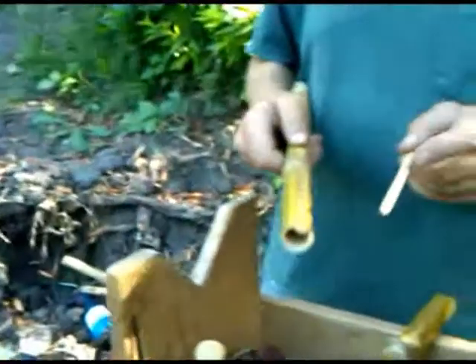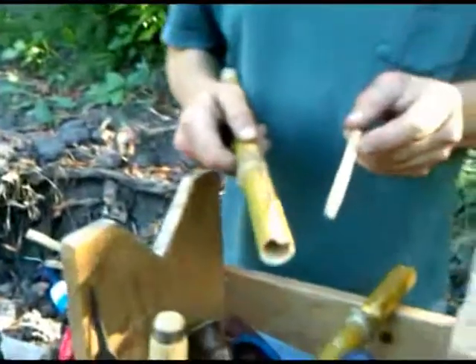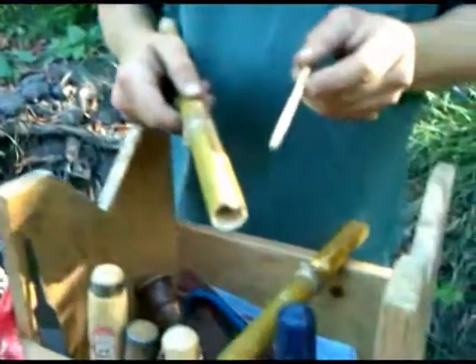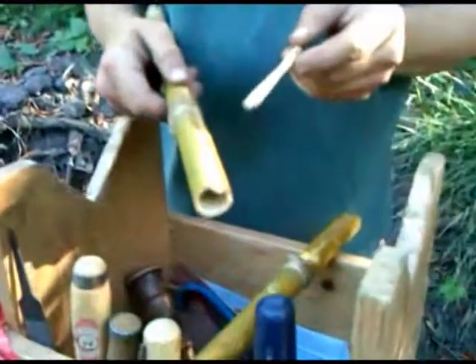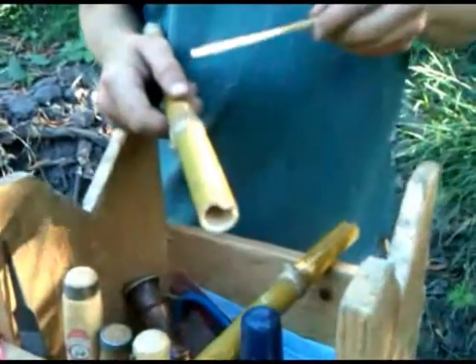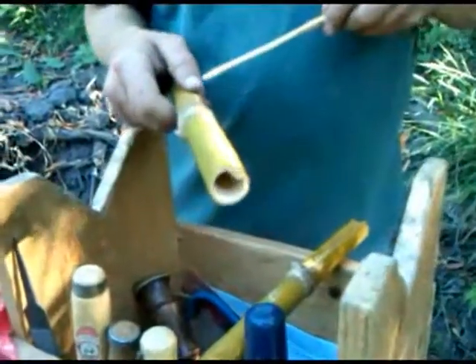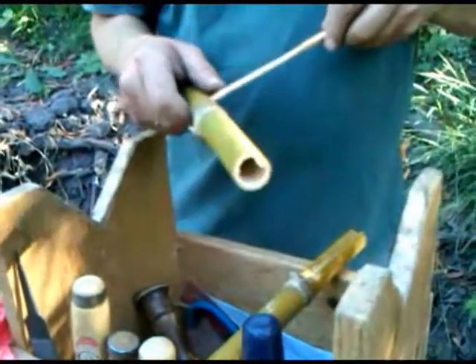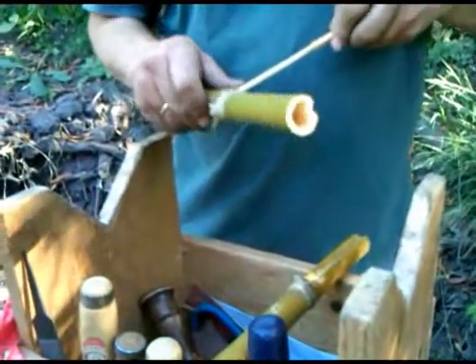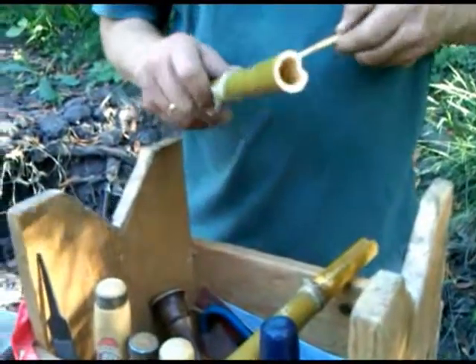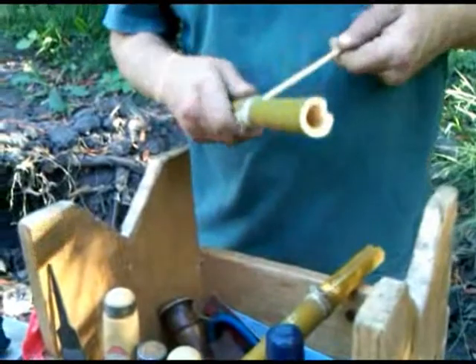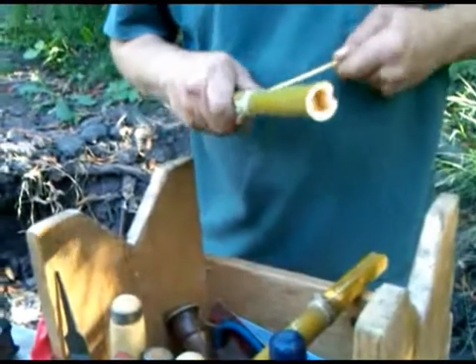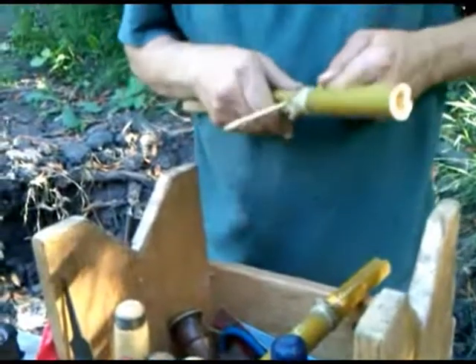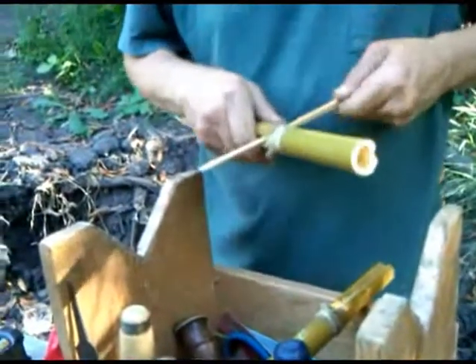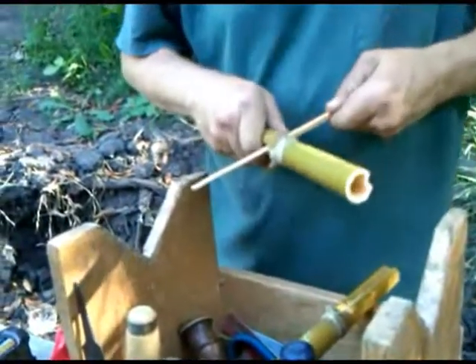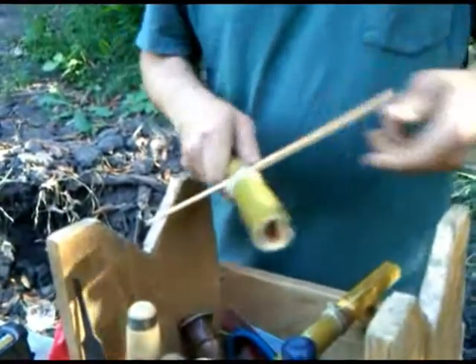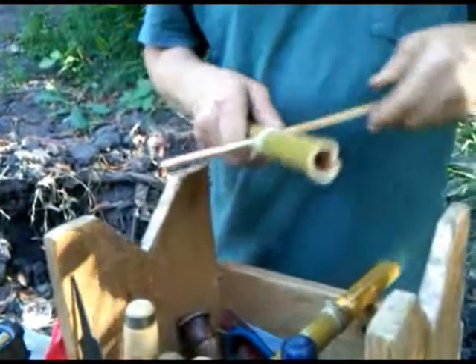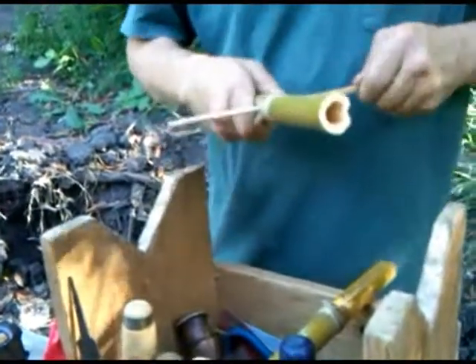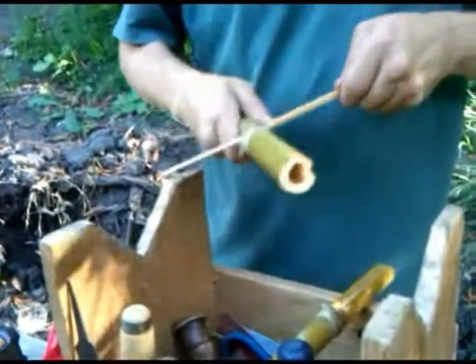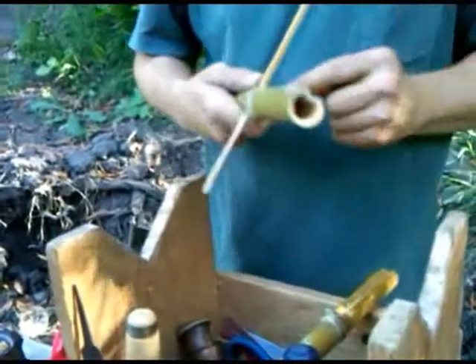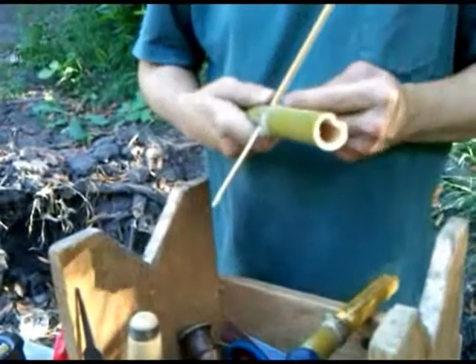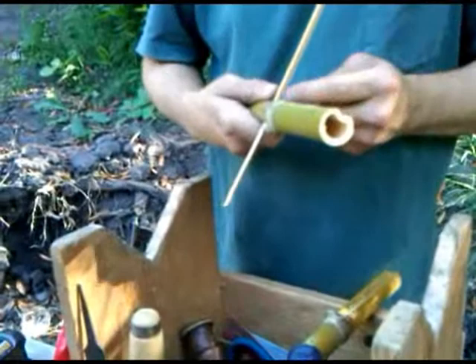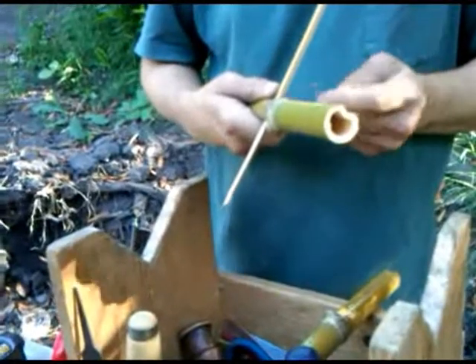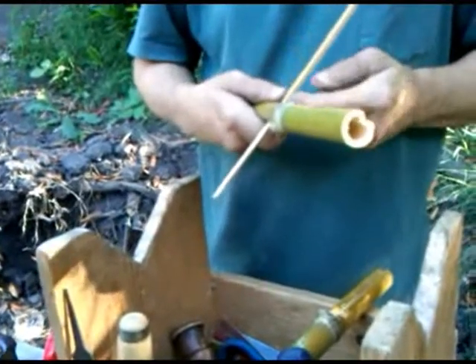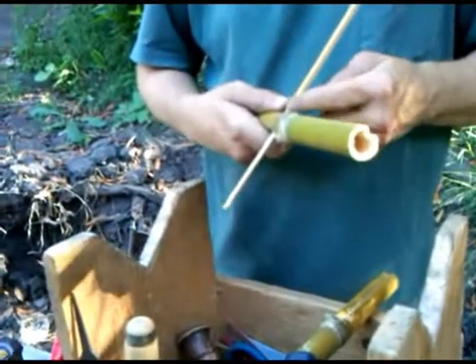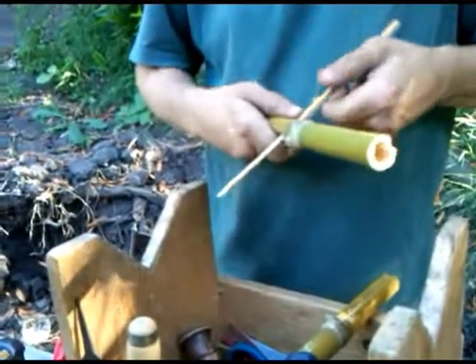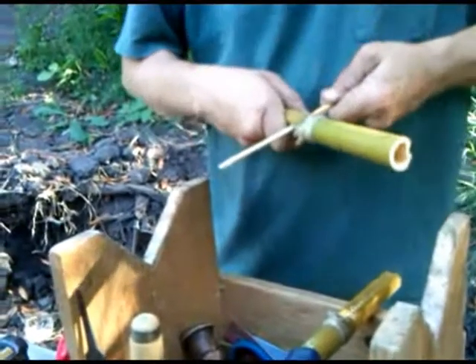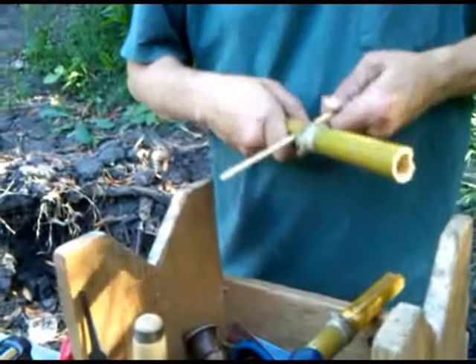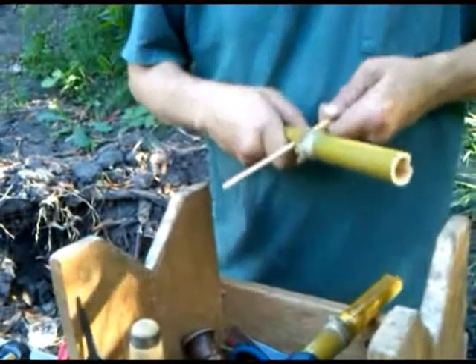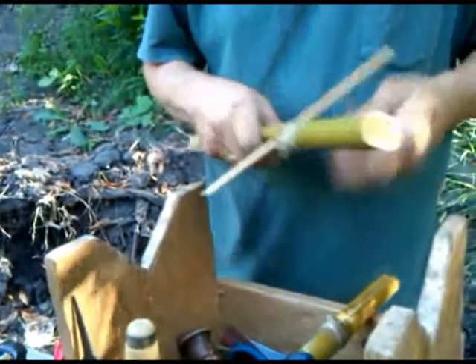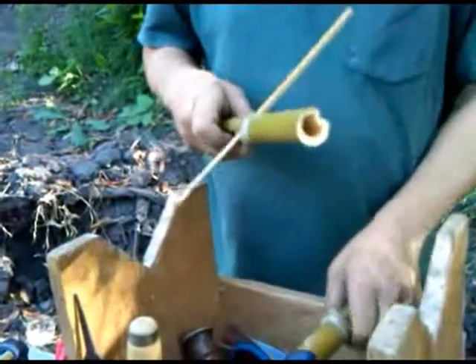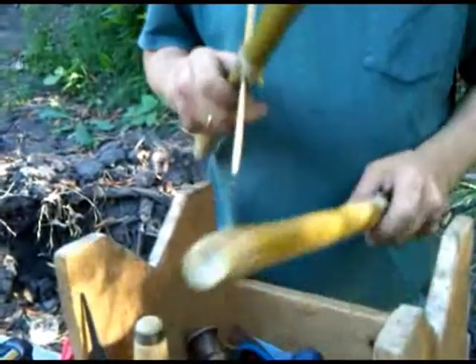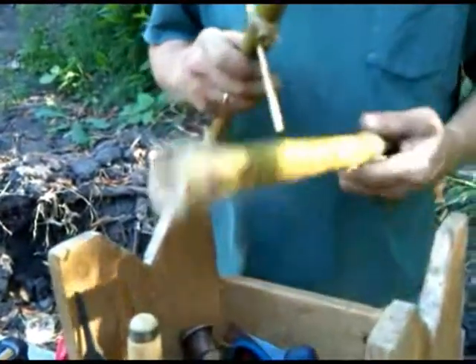There's a built-in shoulder on these chopsticks that we're going to make use of. We can push that pin in and it's going to stay because of this shoulder — it's going to stay on this side without any trouble.